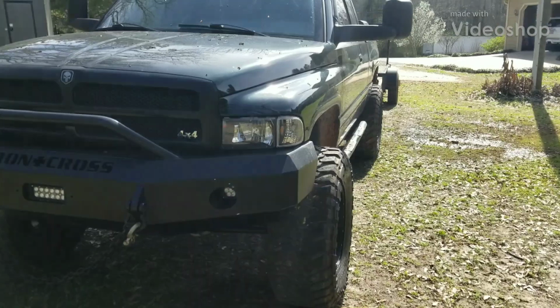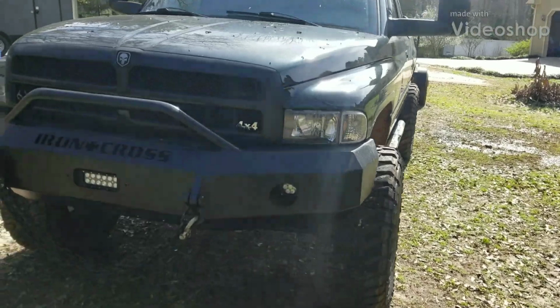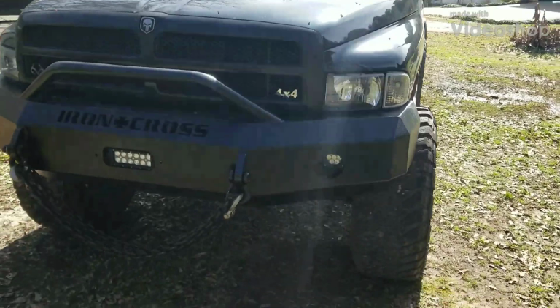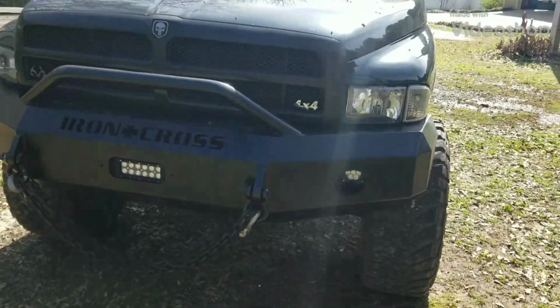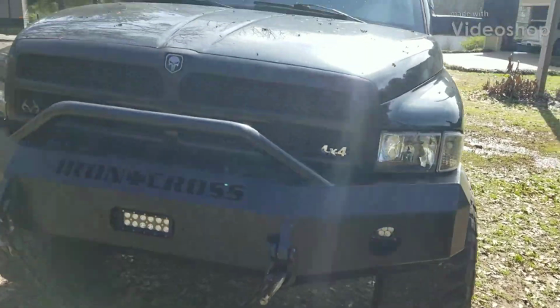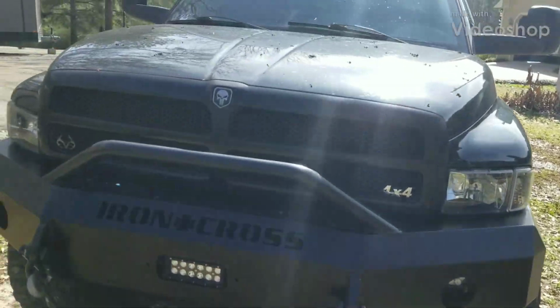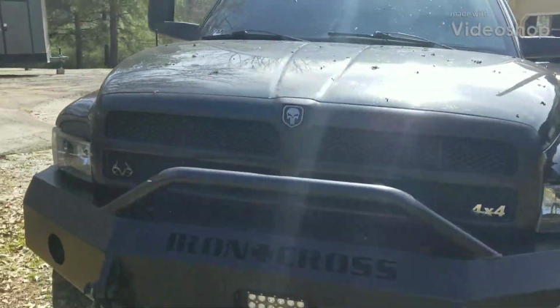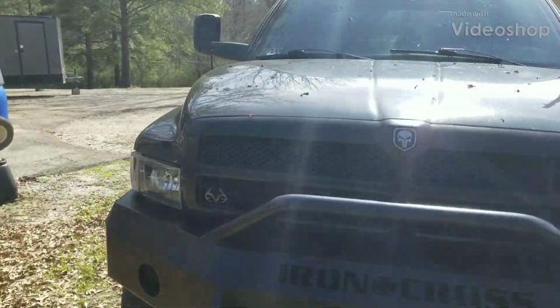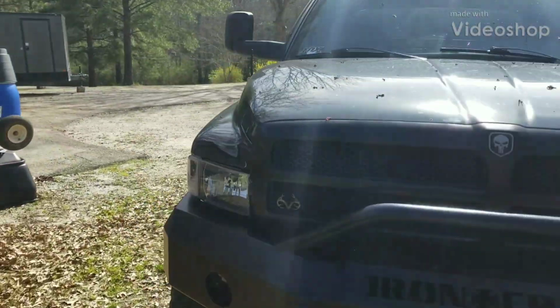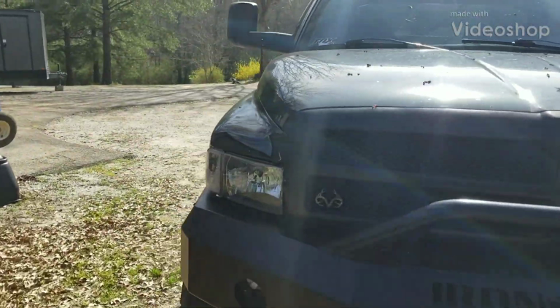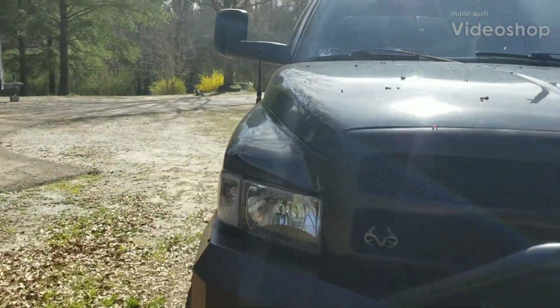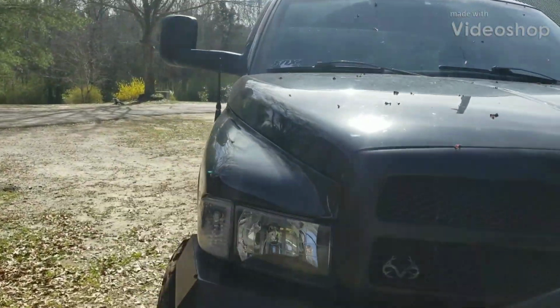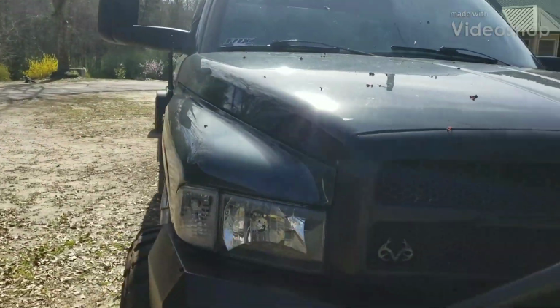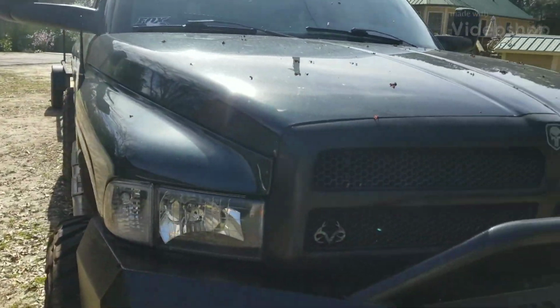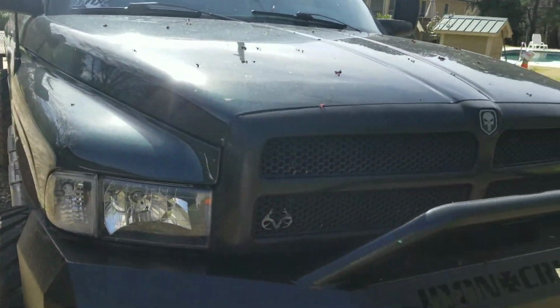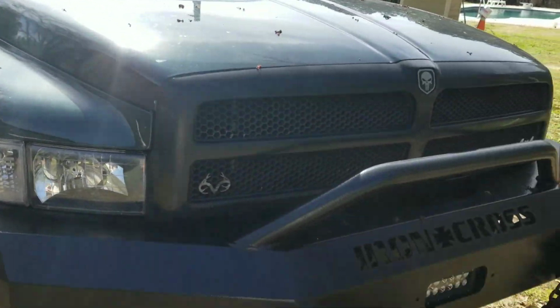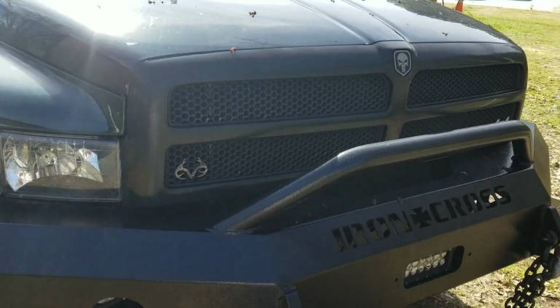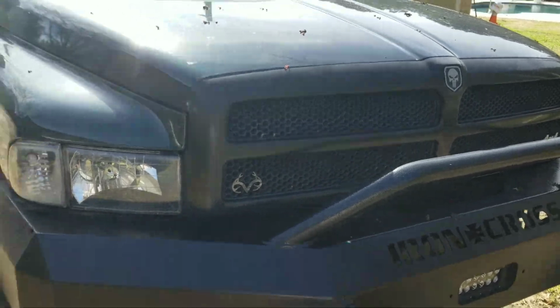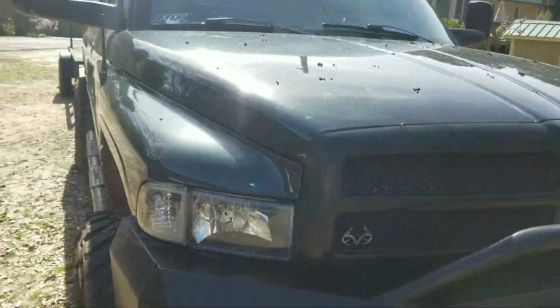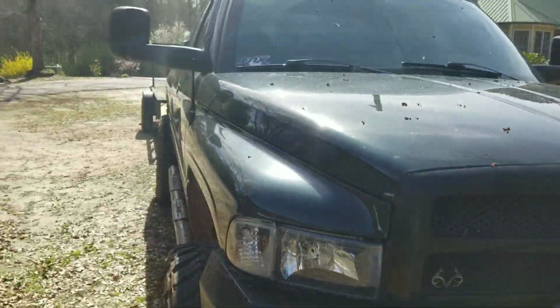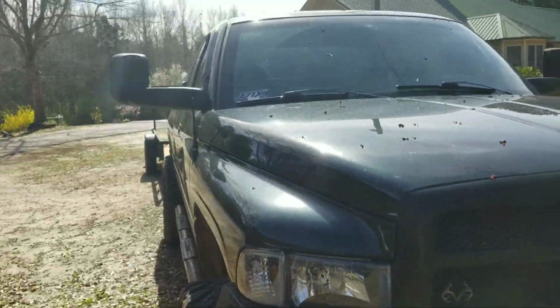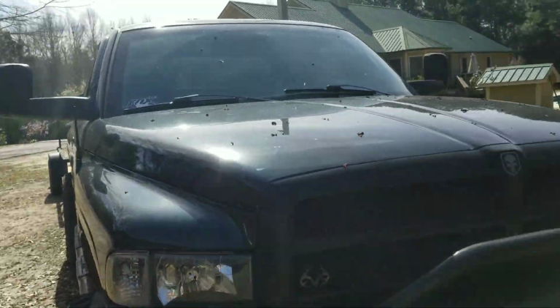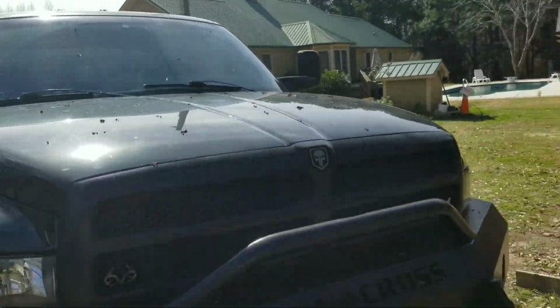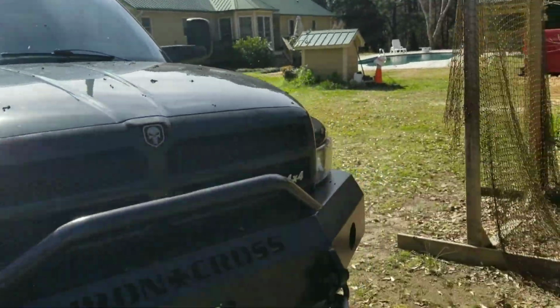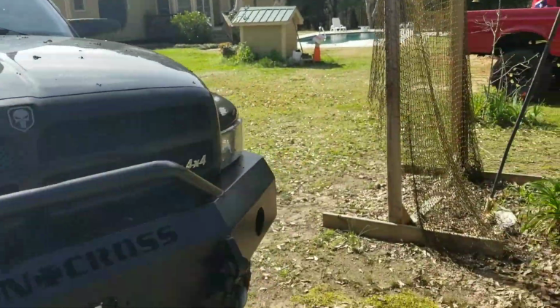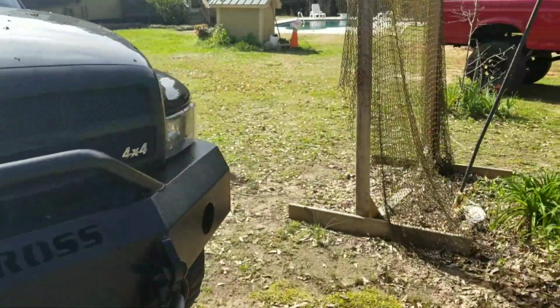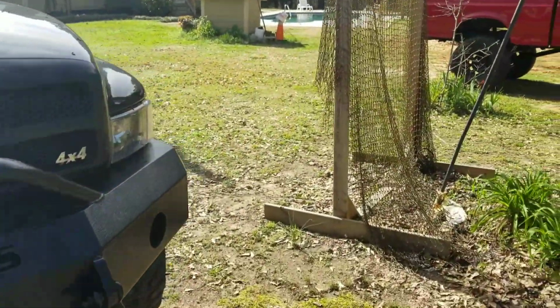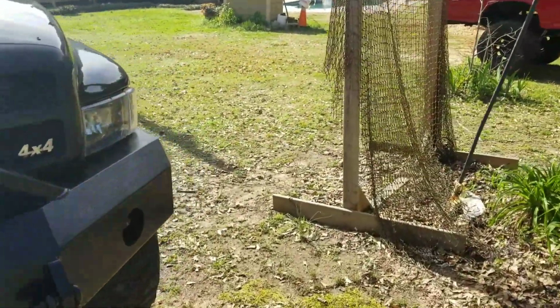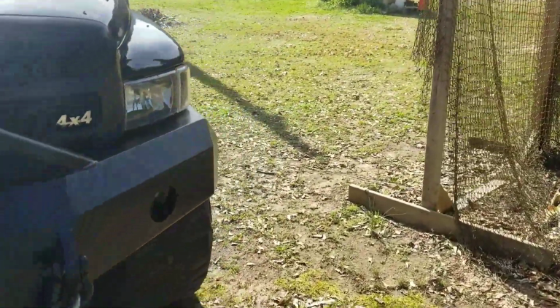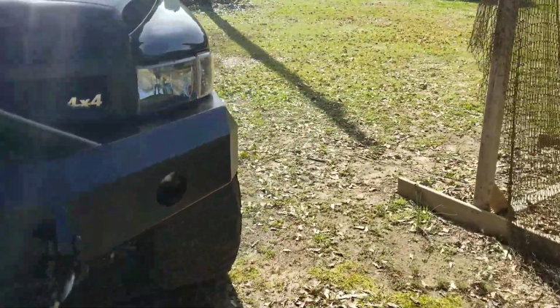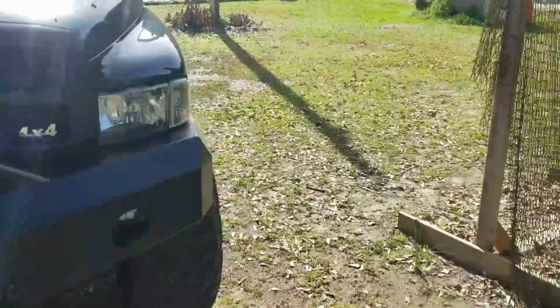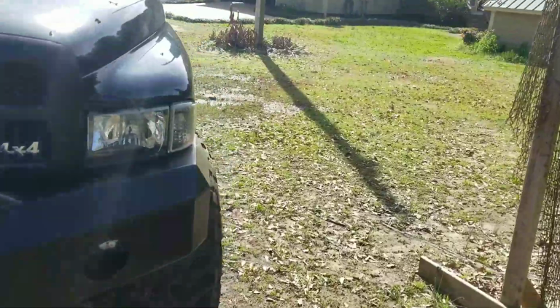Alright guys, so I've had a few questions about my headlights and taillights. People seem to like them and want to know what brand they are, how bright they are, and if they're actually worth buying.